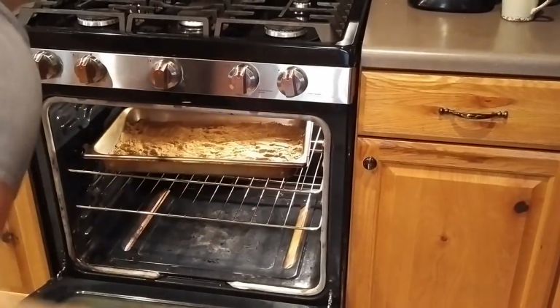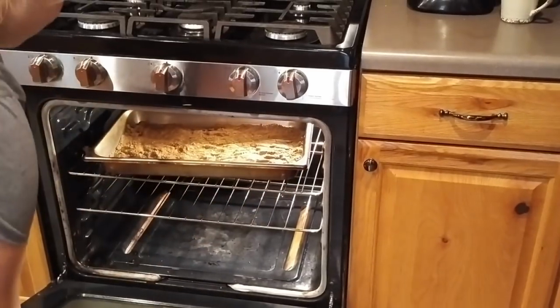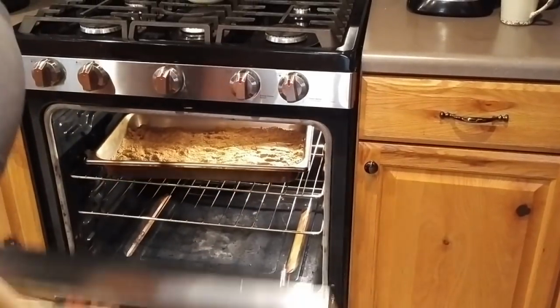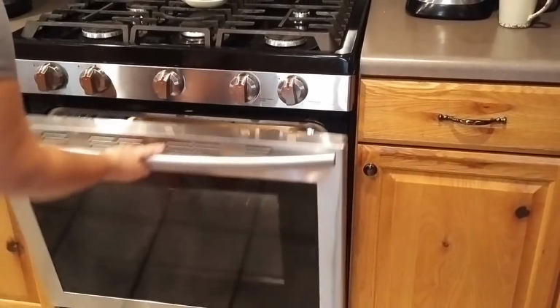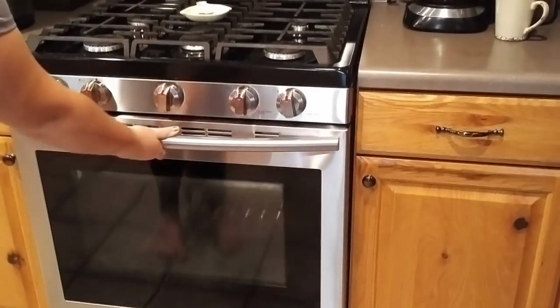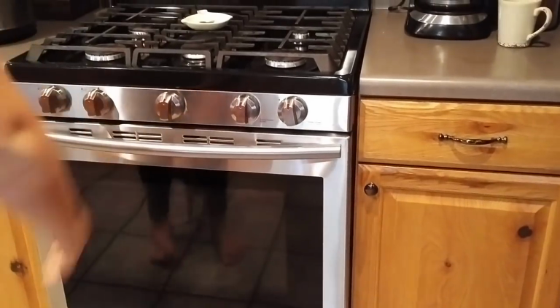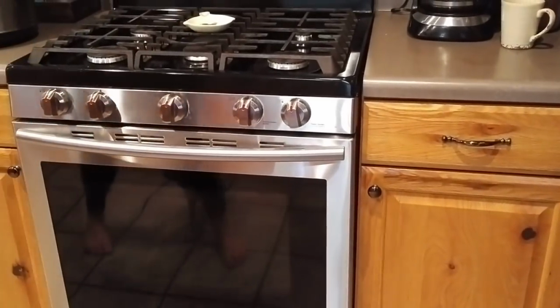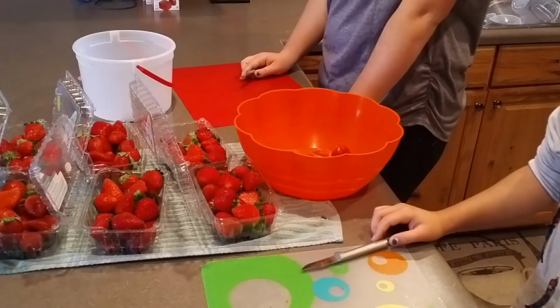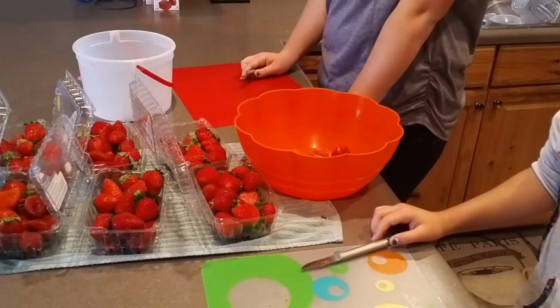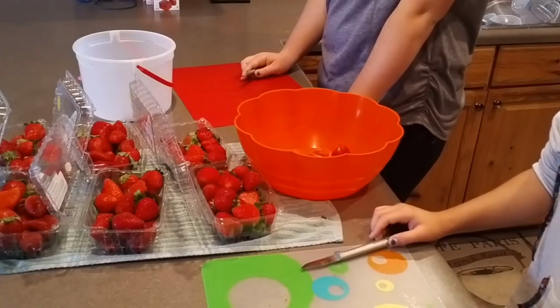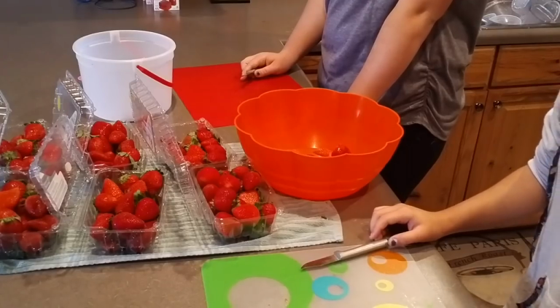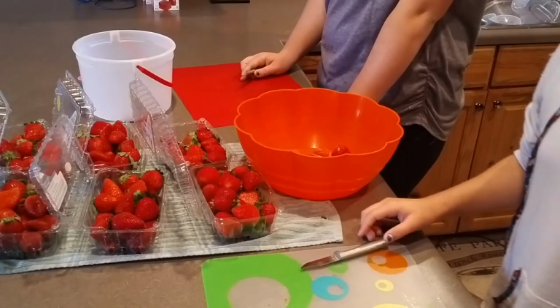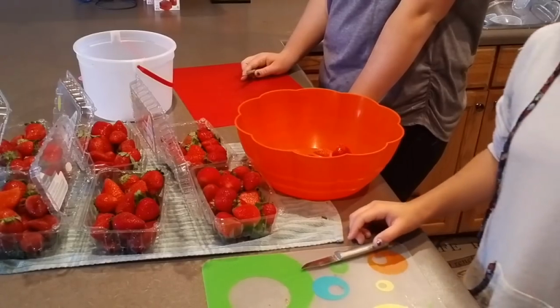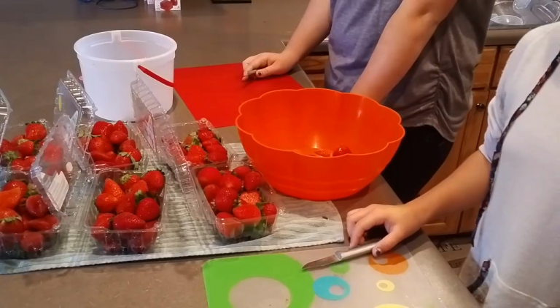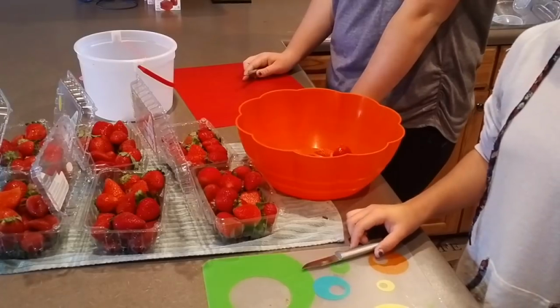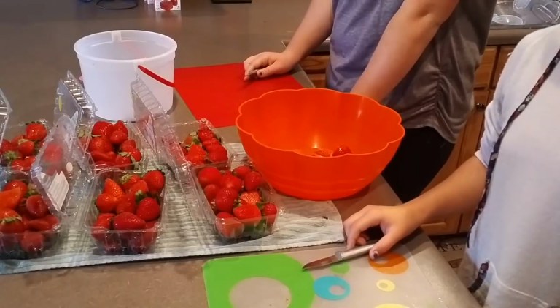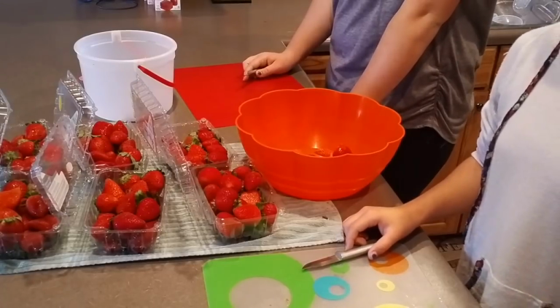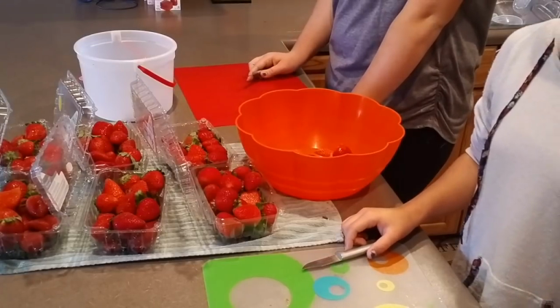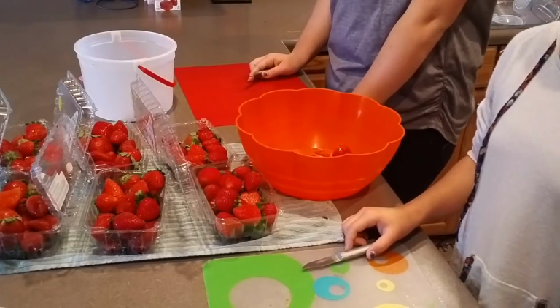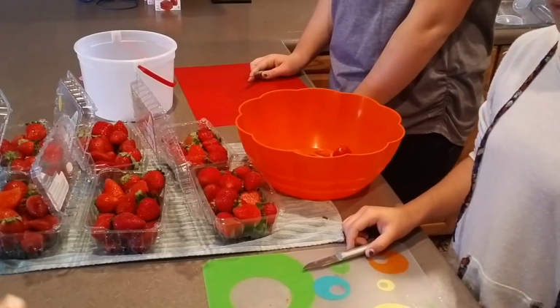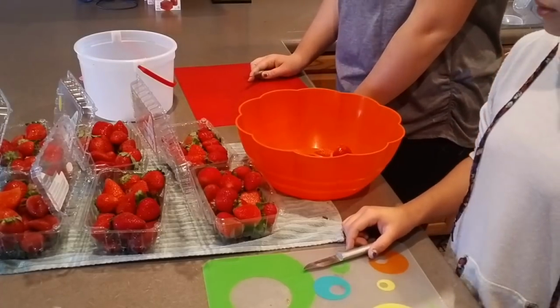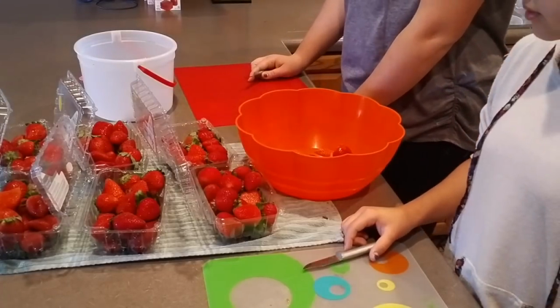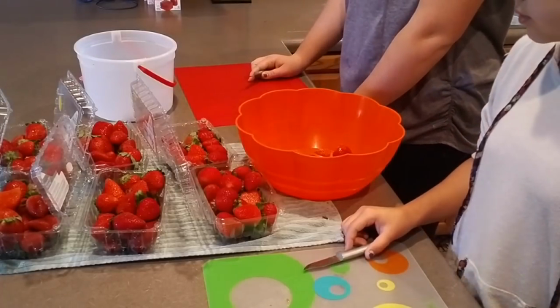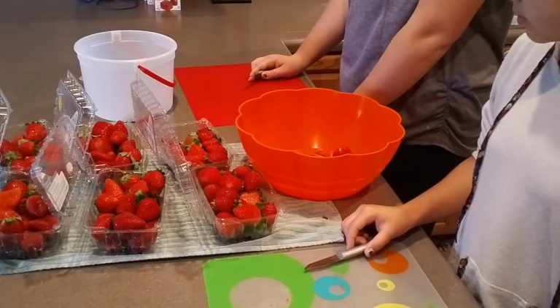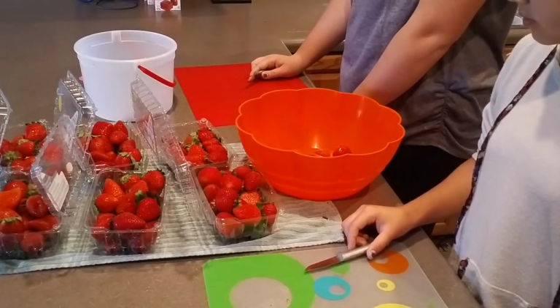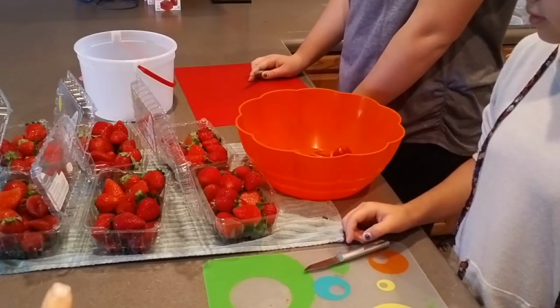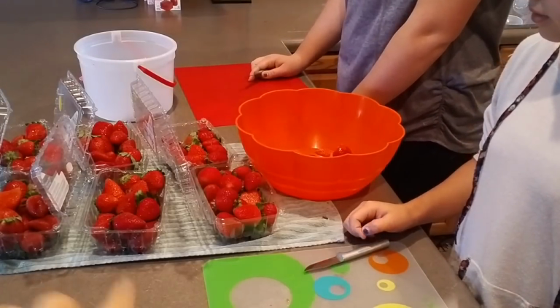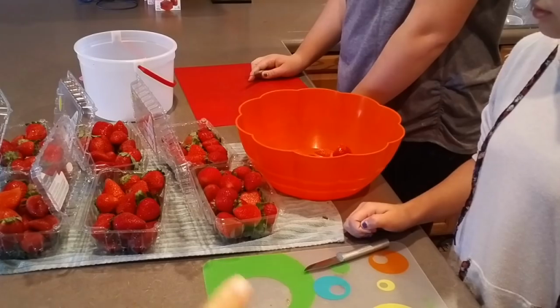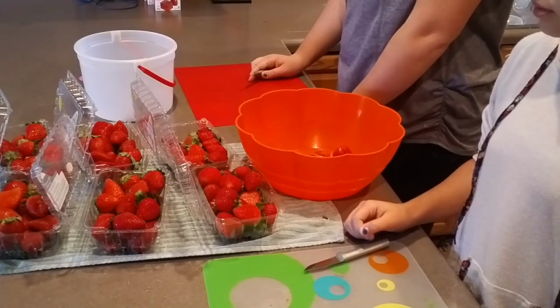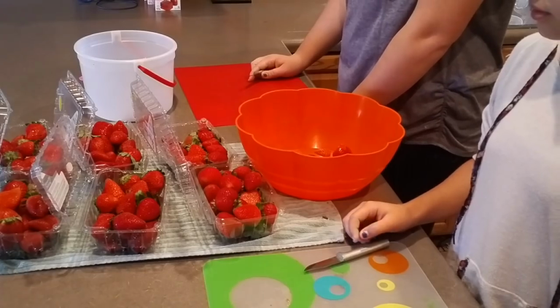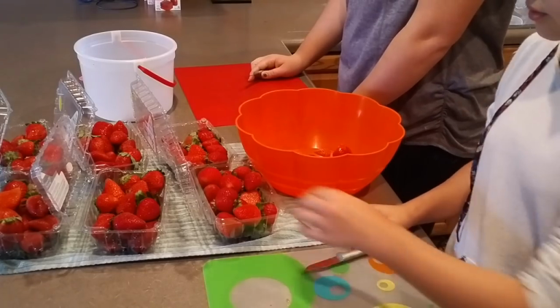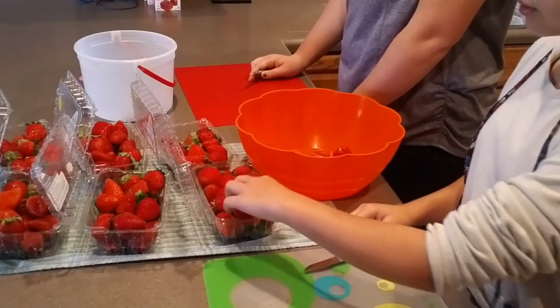Now the girls are going to cut up all the strawberries for the topping. We've got six packages — these were a dollar each at the discount store — so they're going to cut the tops off and slice them.